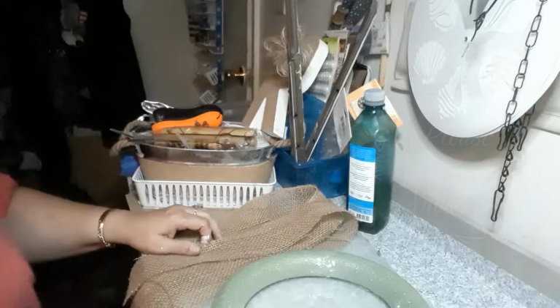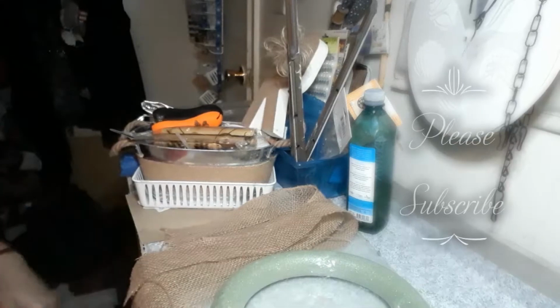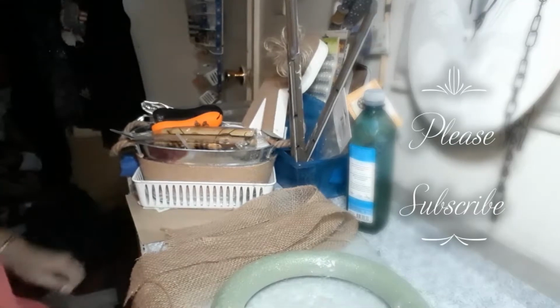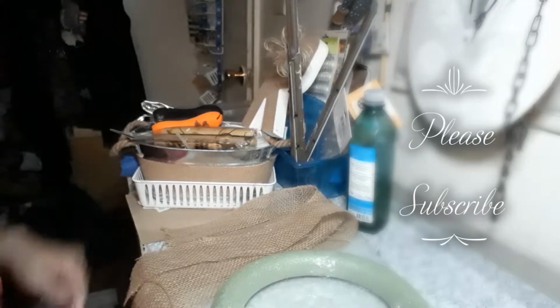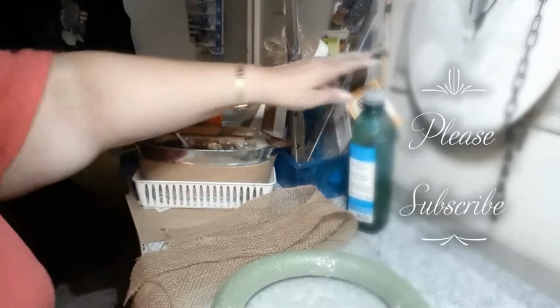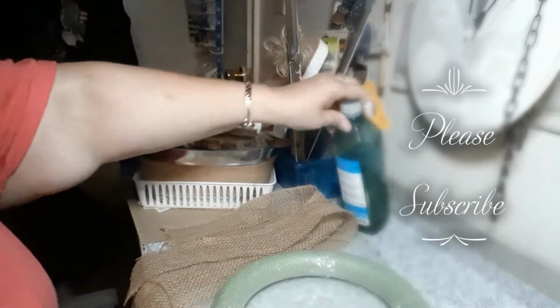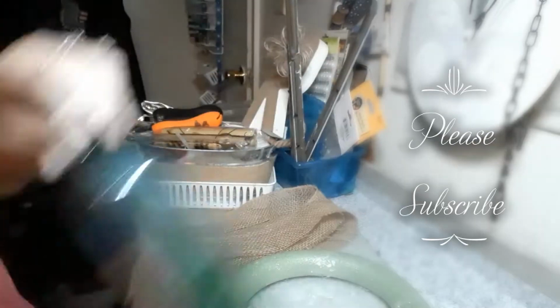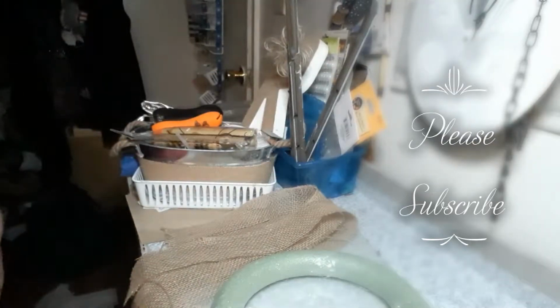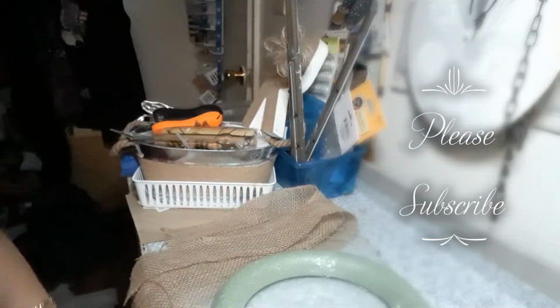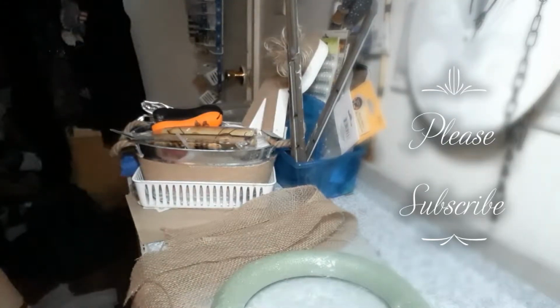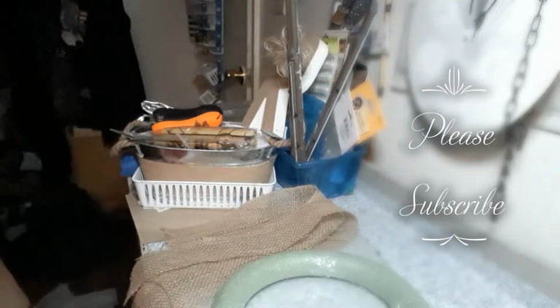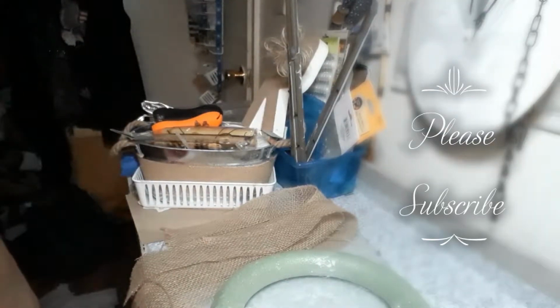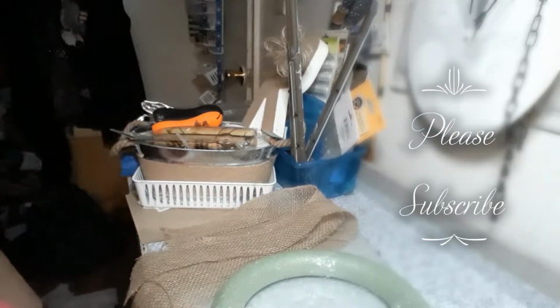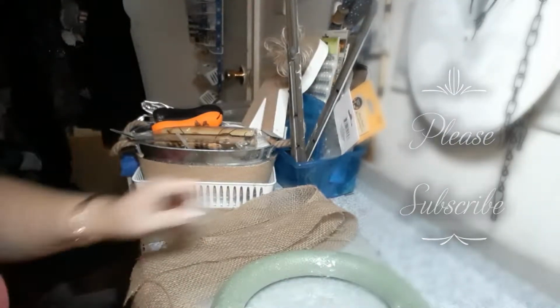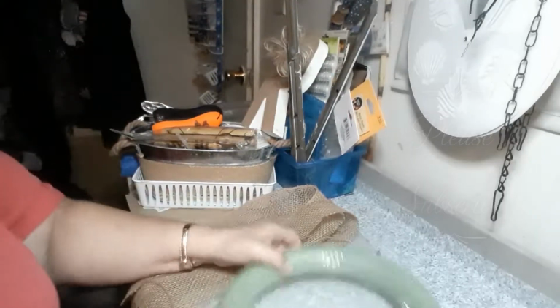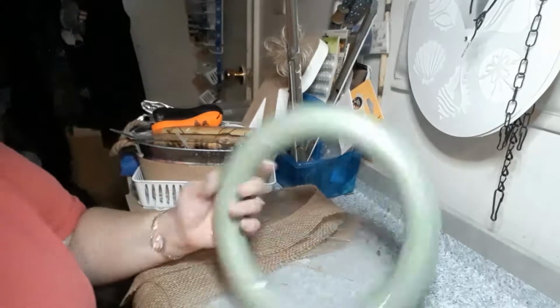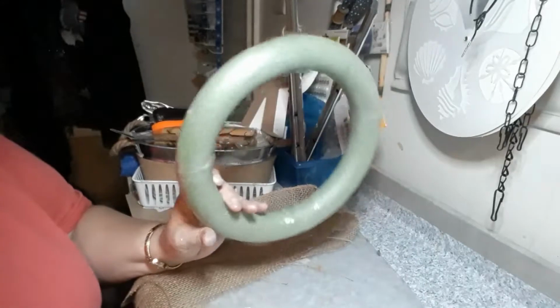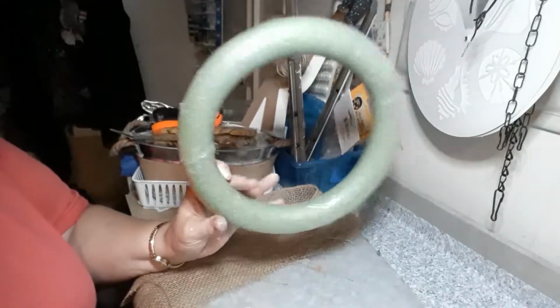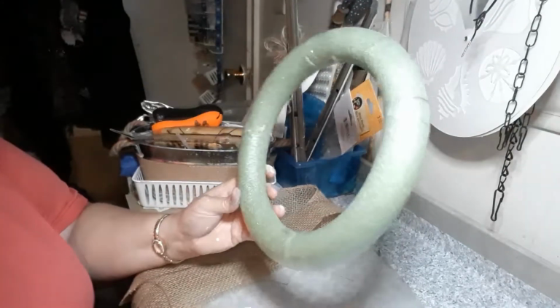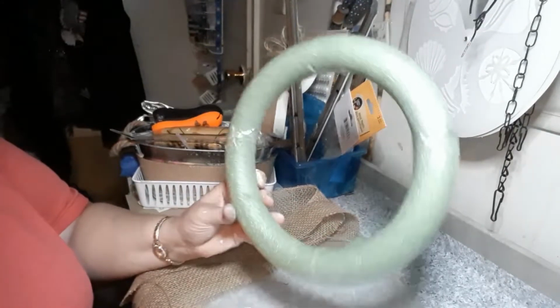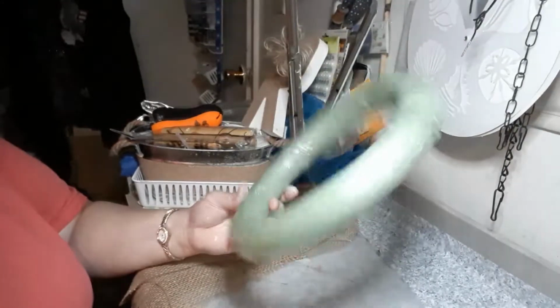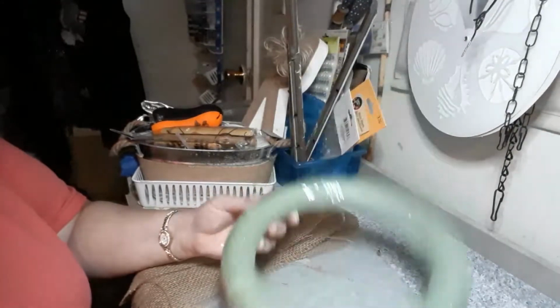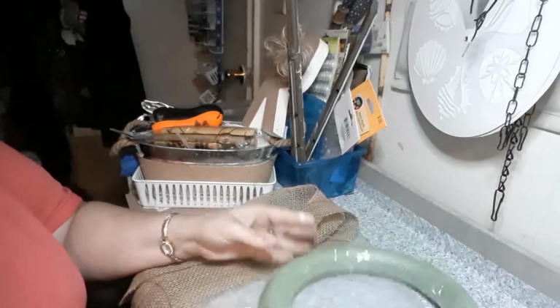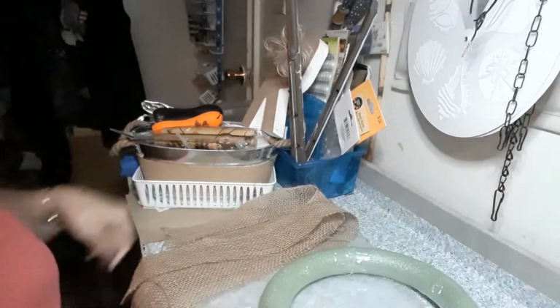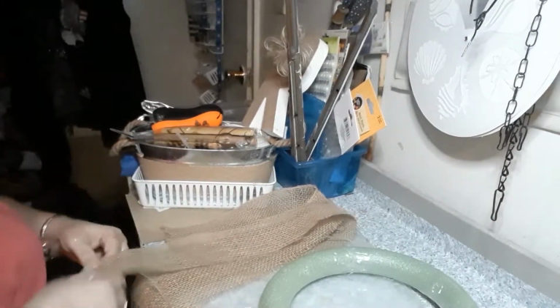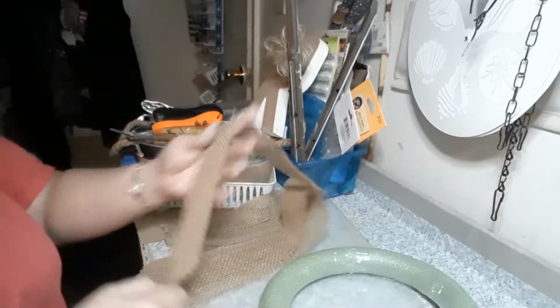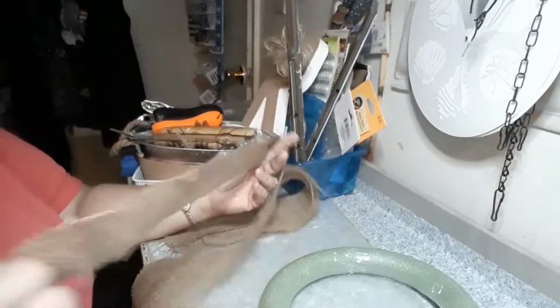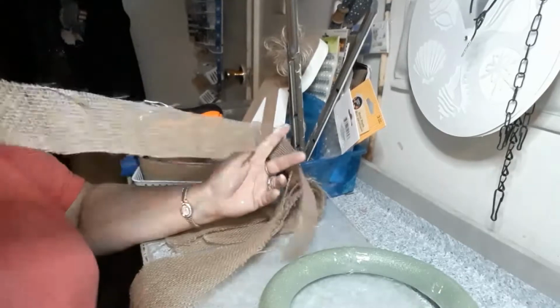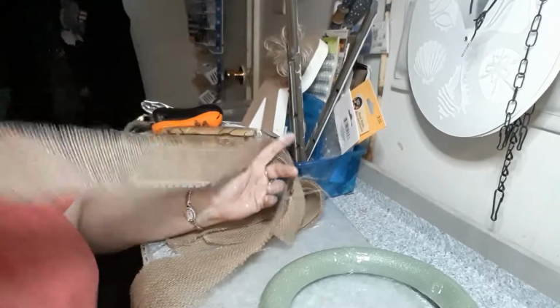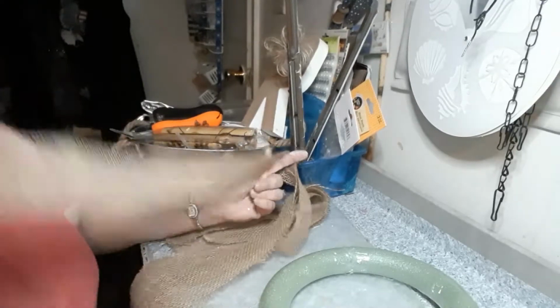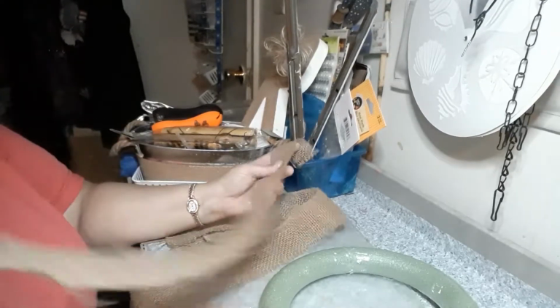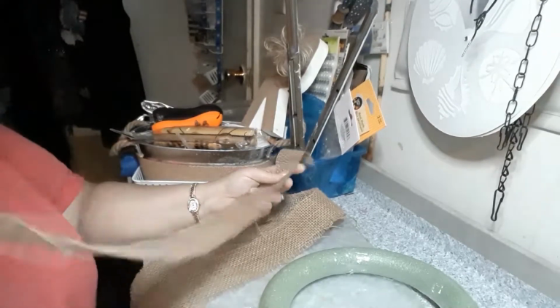Hi guys, it's Barb. I'm back with another DIY and this time I'm going to make a wreath for fall. I've got this styrofoam wreath from Dollar Tree and these strips of burlap — you can buy the rolls of burlap for a dollar at the Dollar Tree.